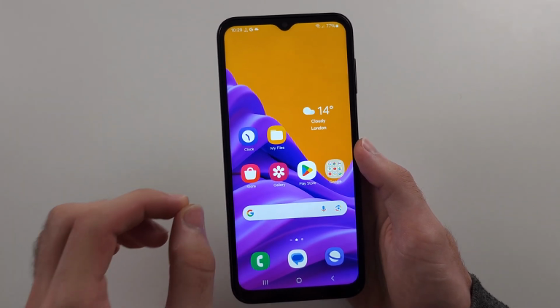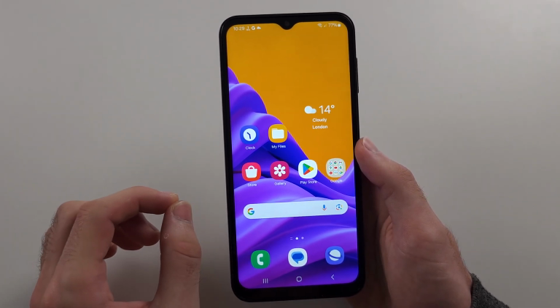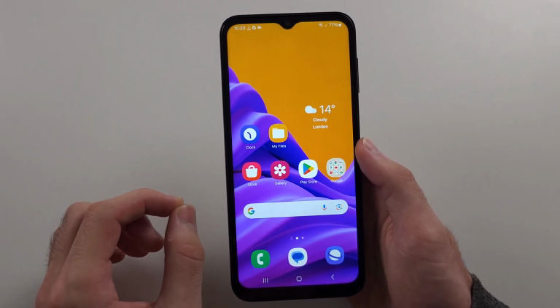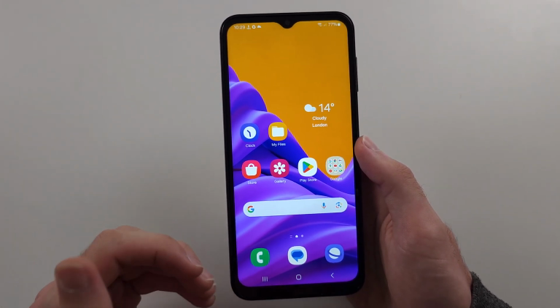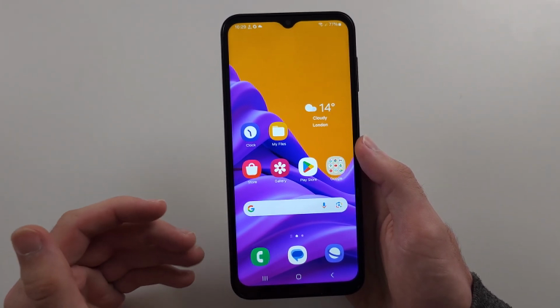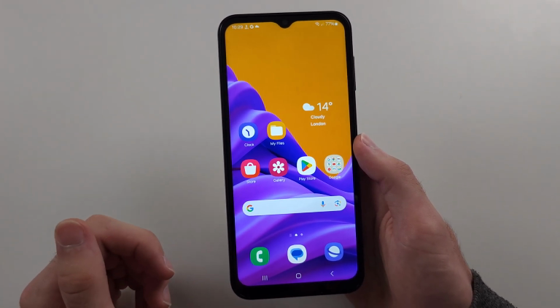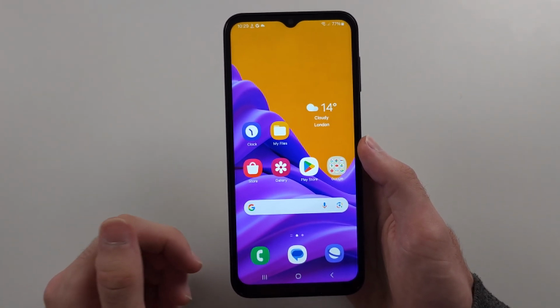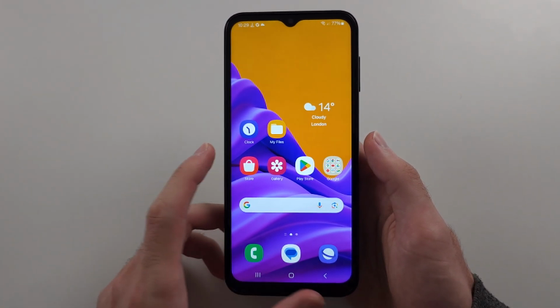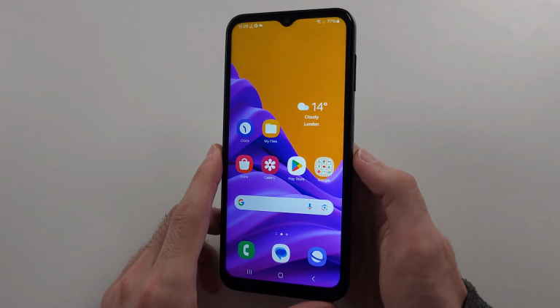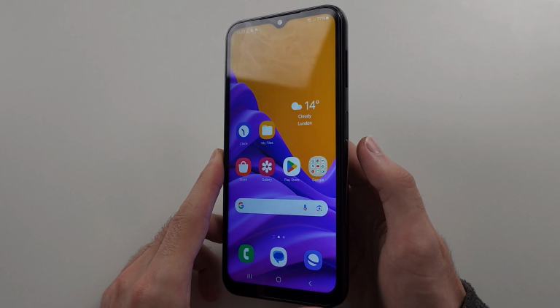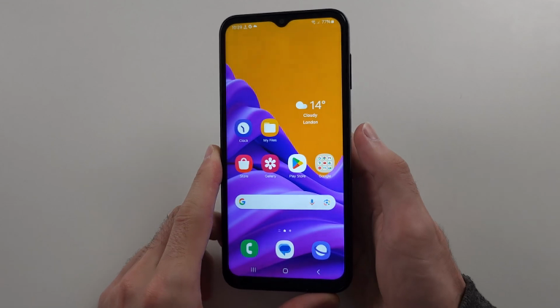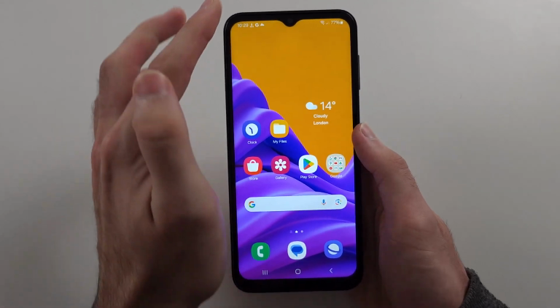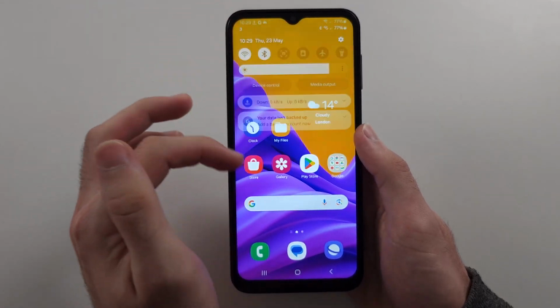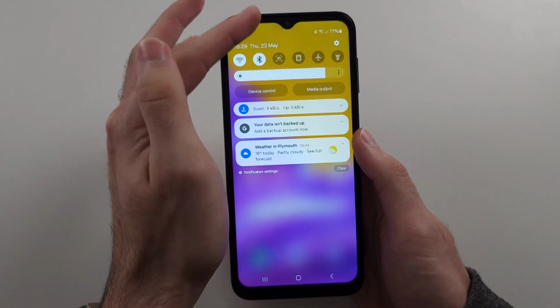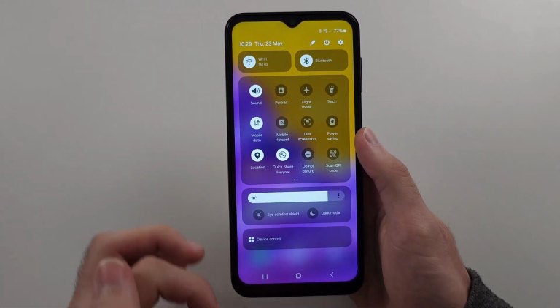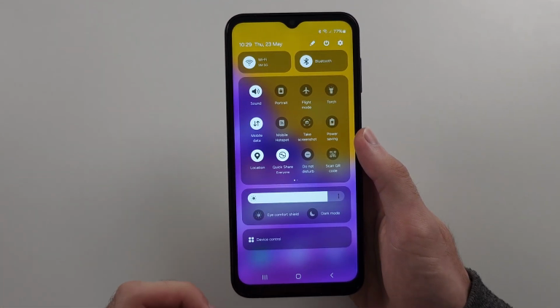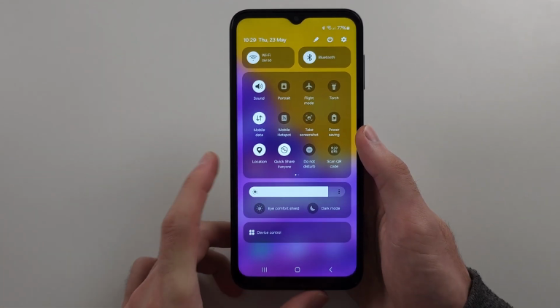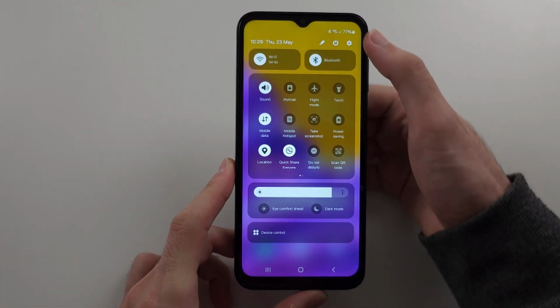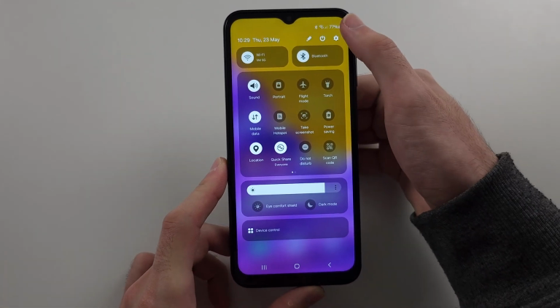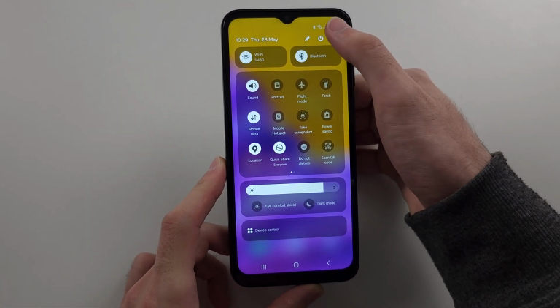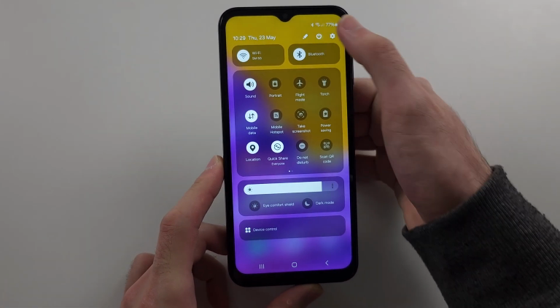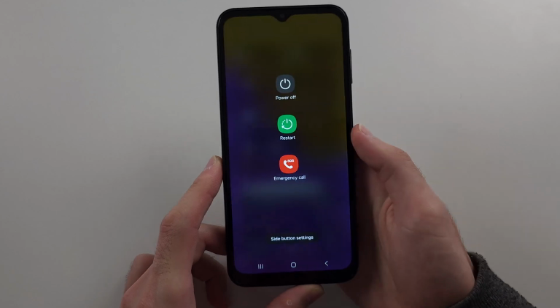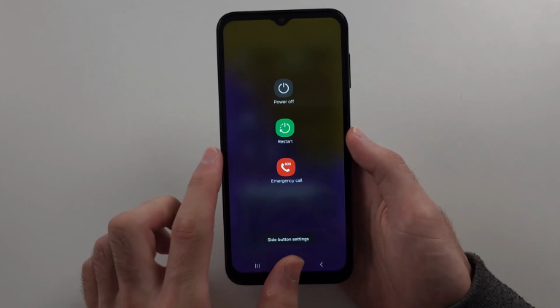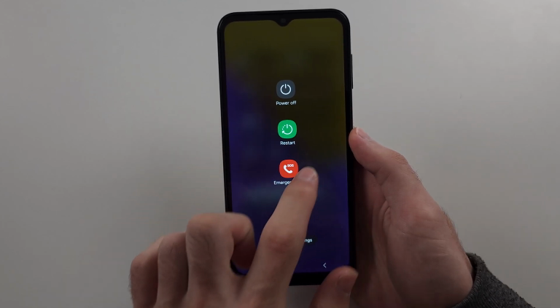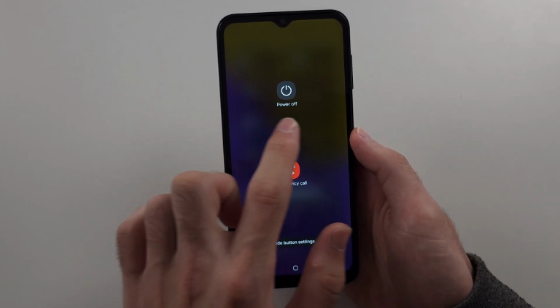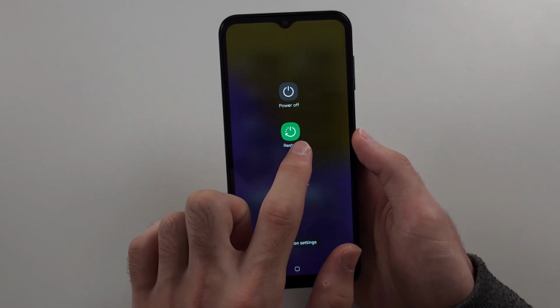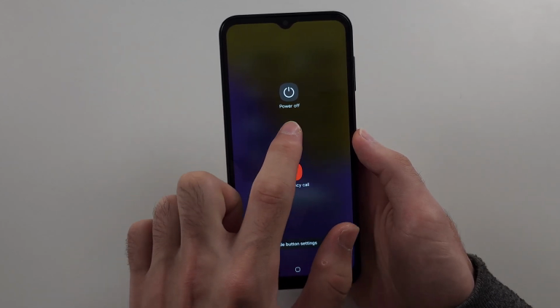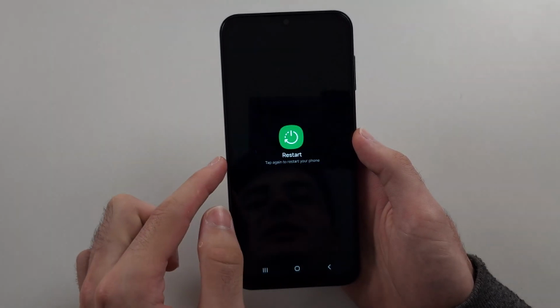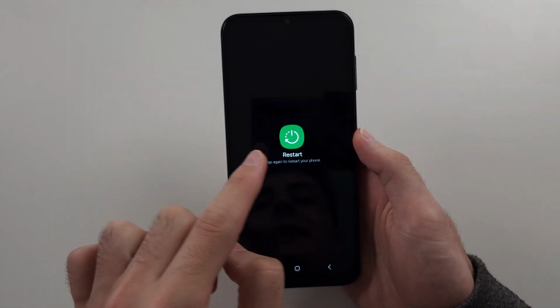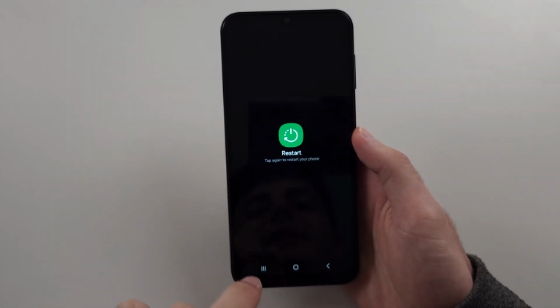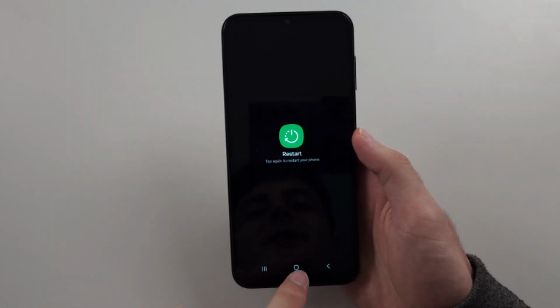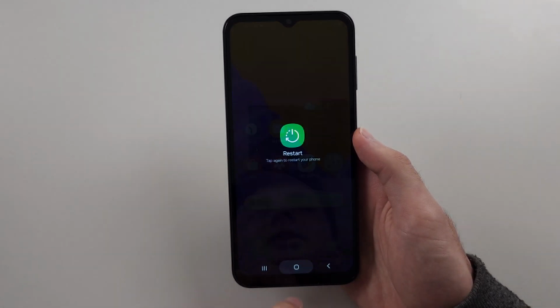If it's still not working, you may have forgotten to restart — we all sometimes do. Just swipe down from the top twice, tap the power icon, and attempt to restart your phone. Tap restart once, then tap restart one more time.